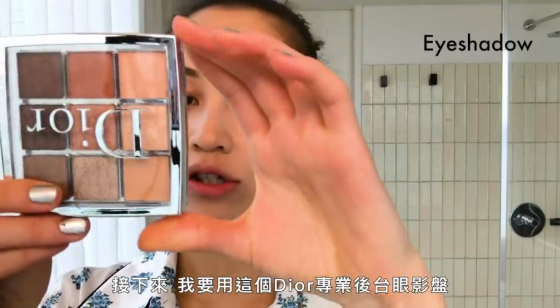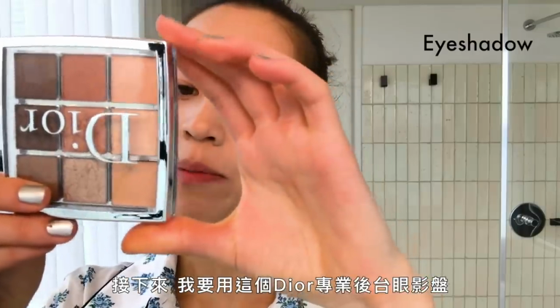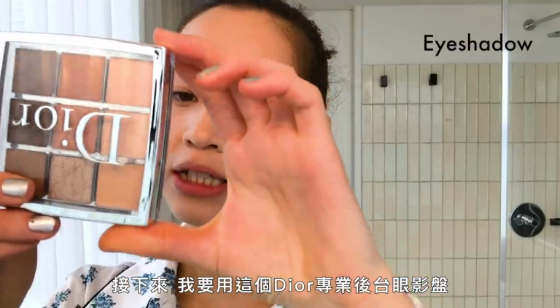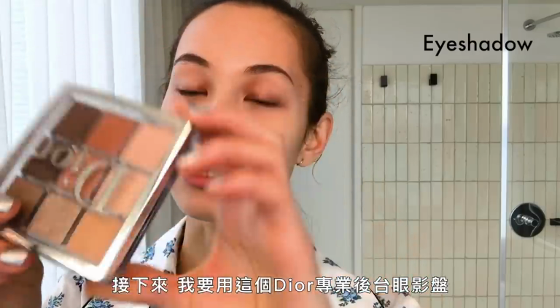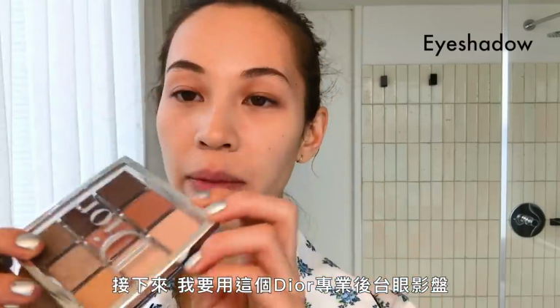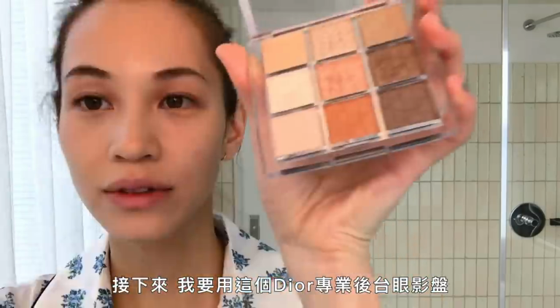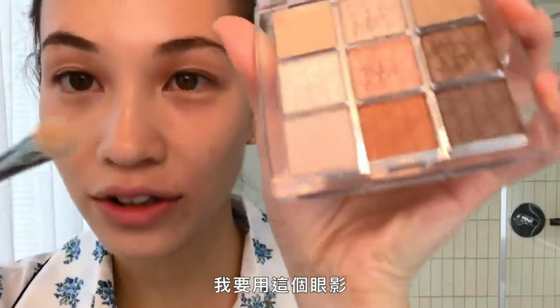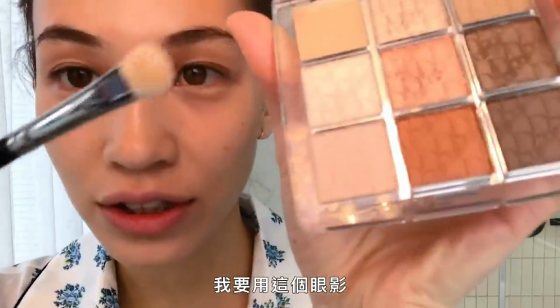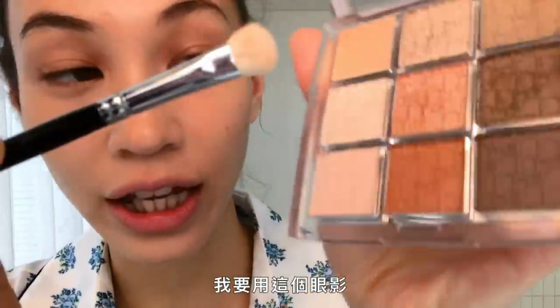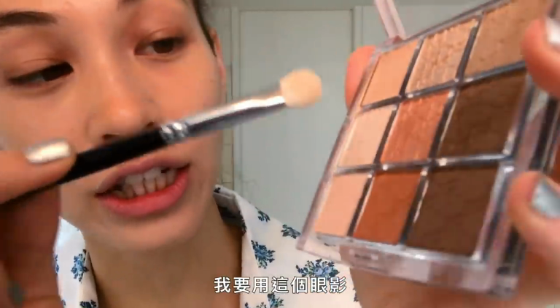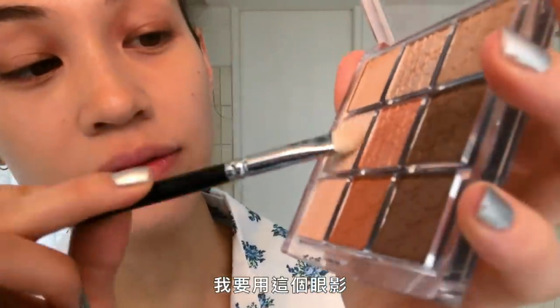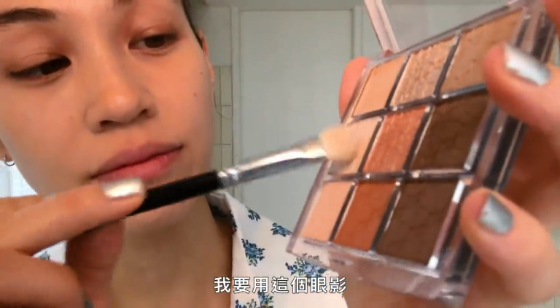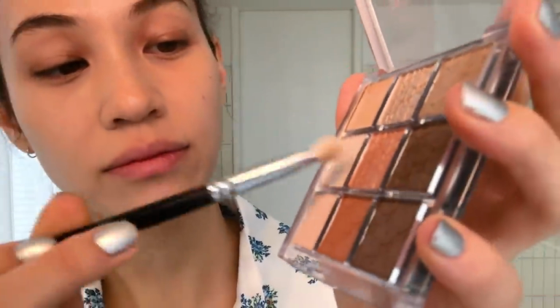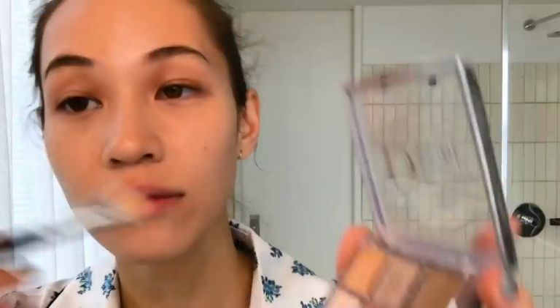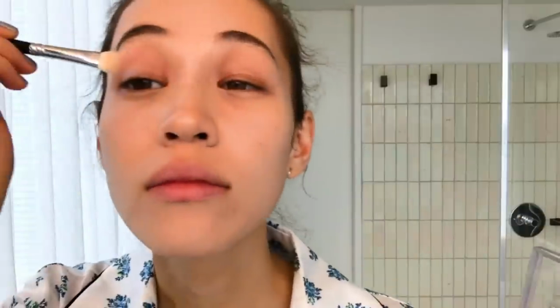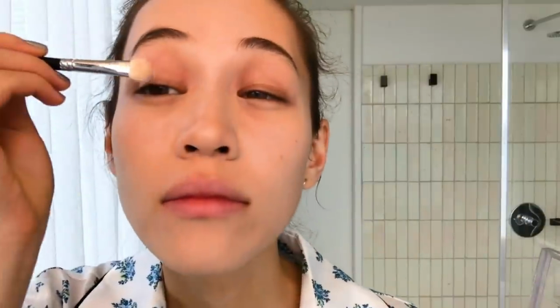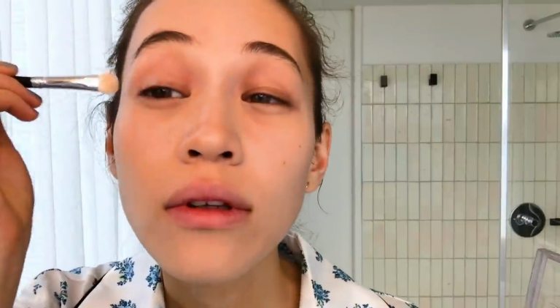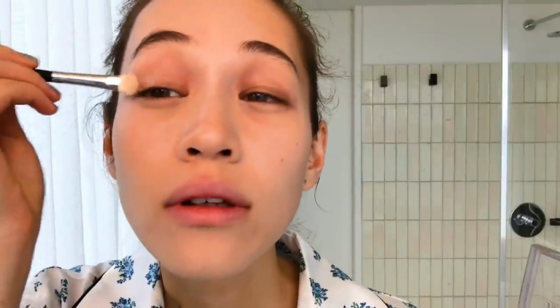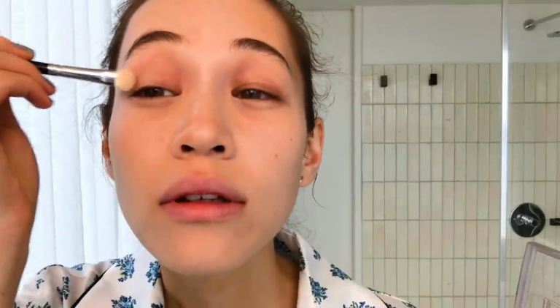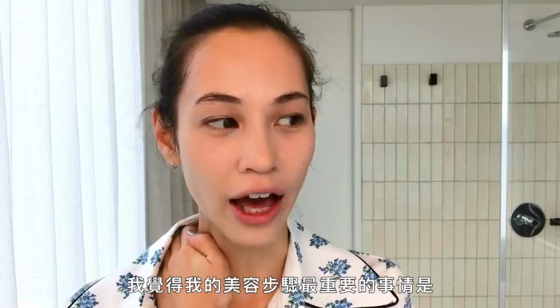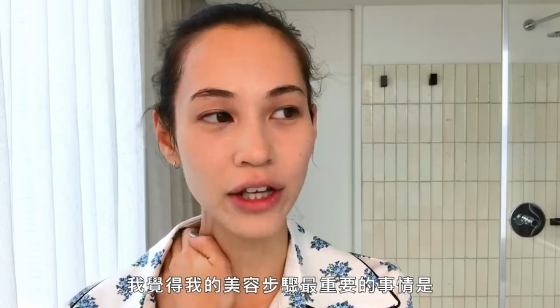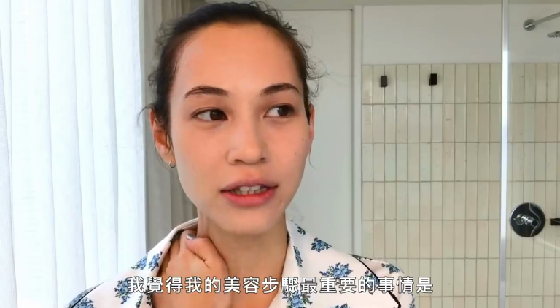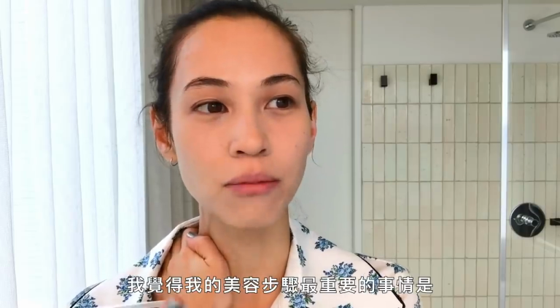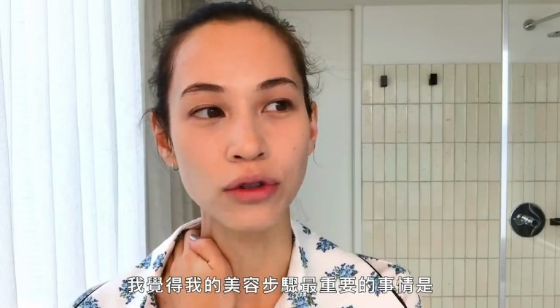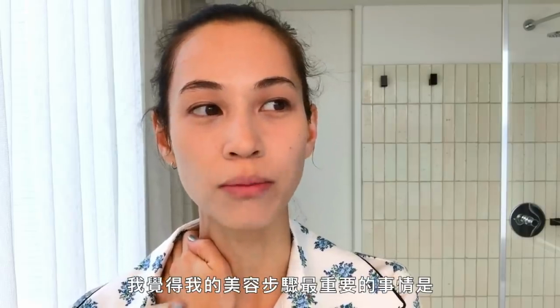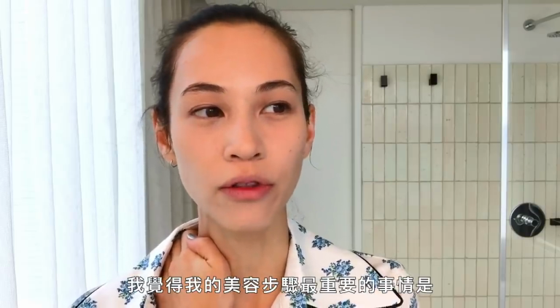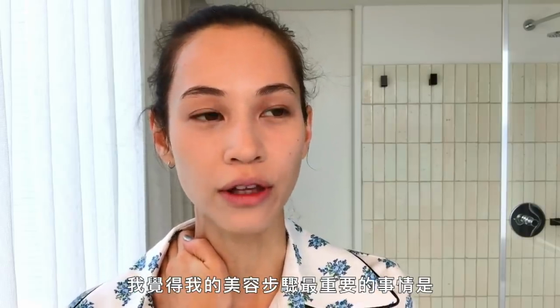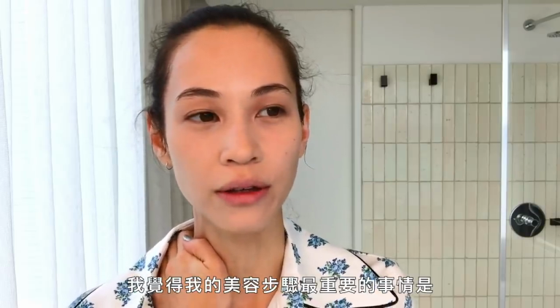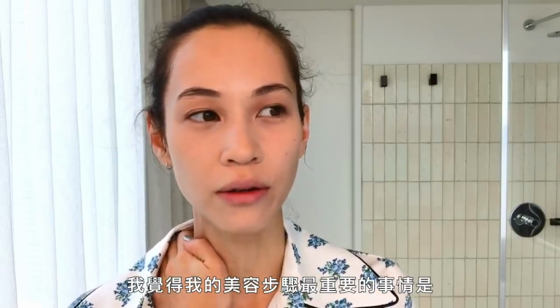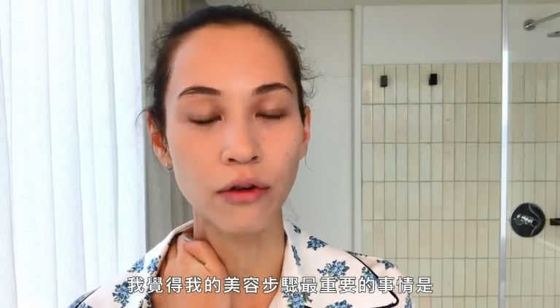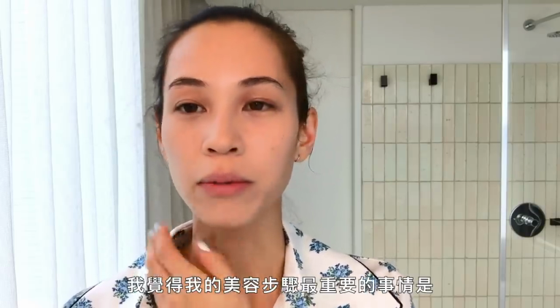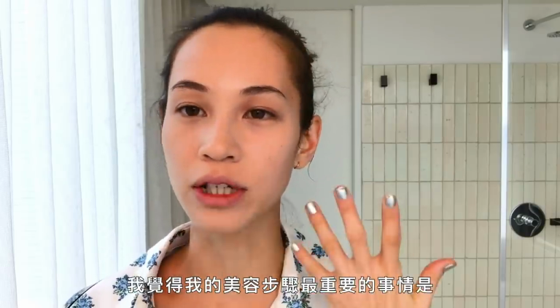I'm gonna use this Dior Backstage Eye Palette for my eyeshadow.